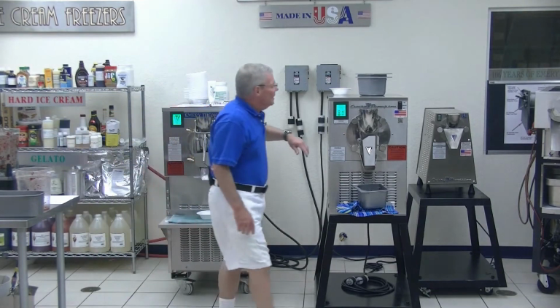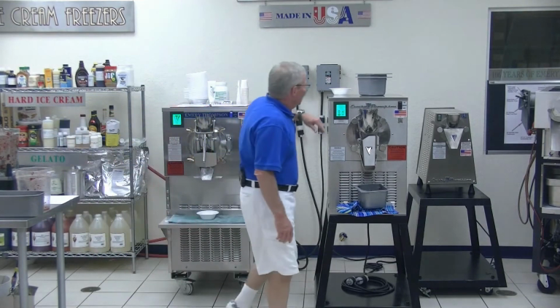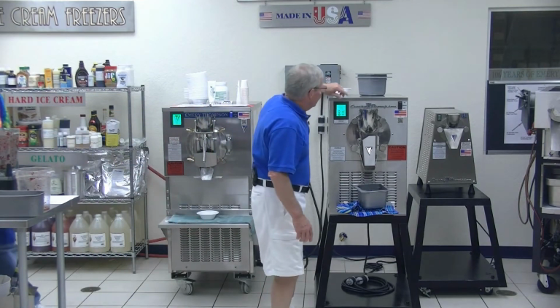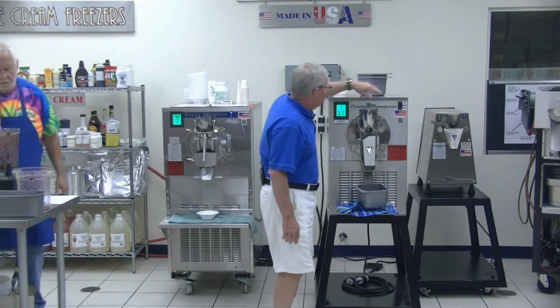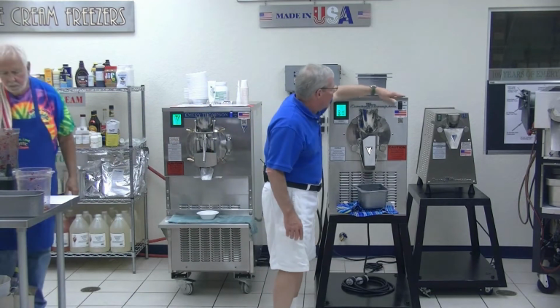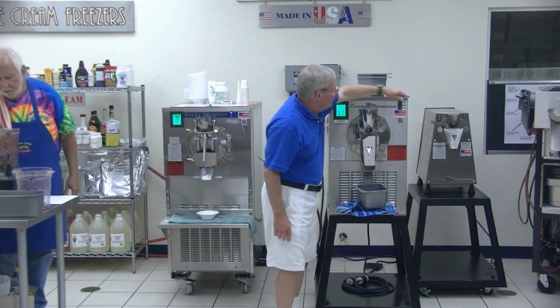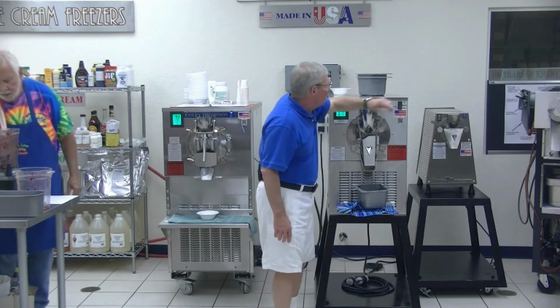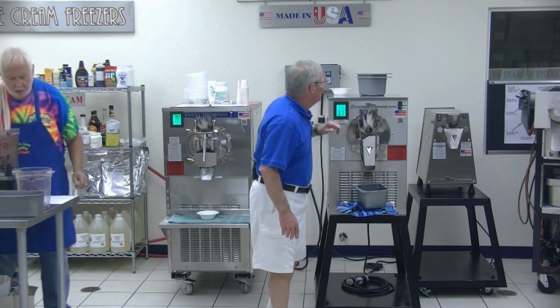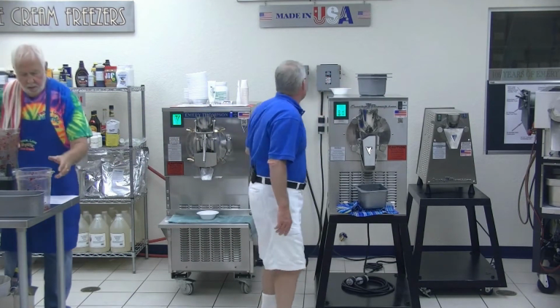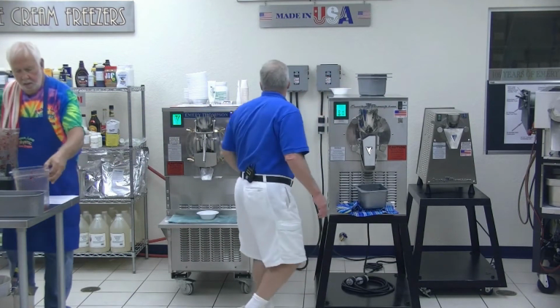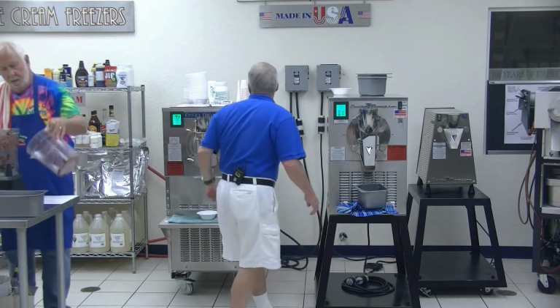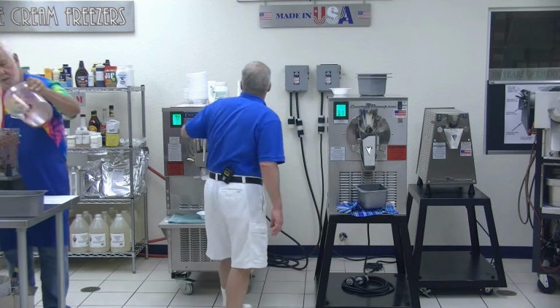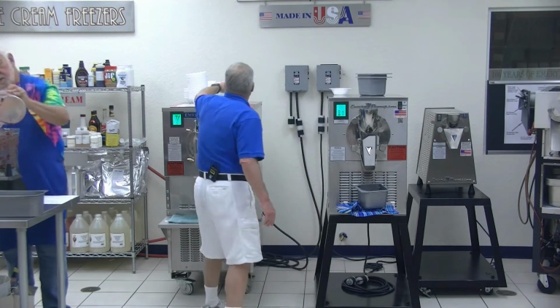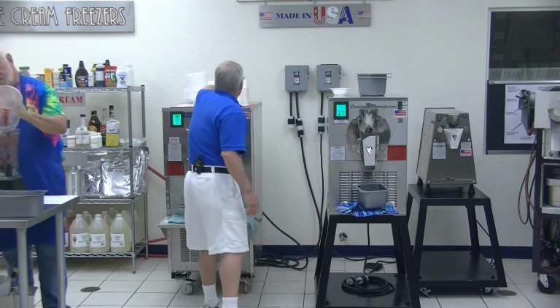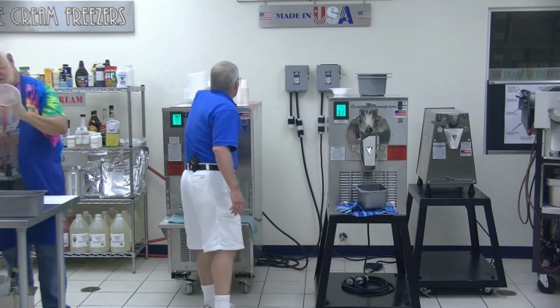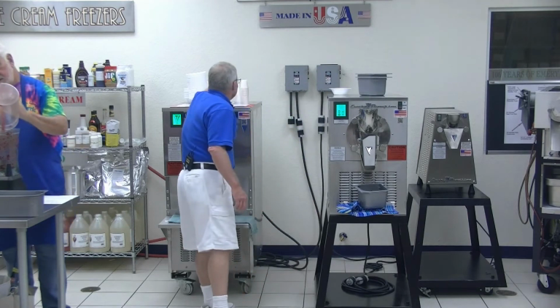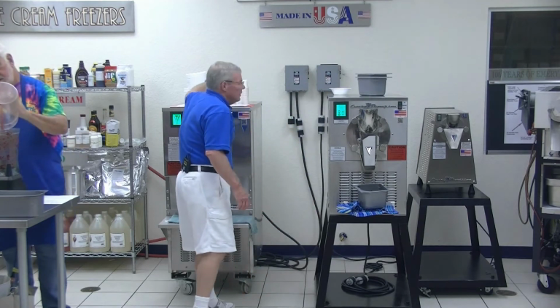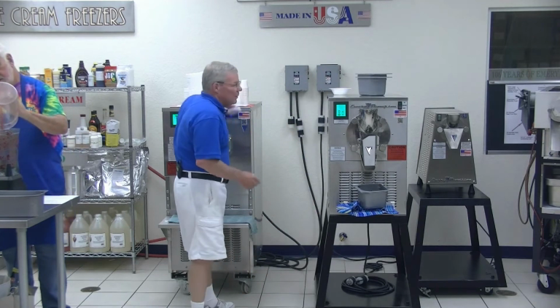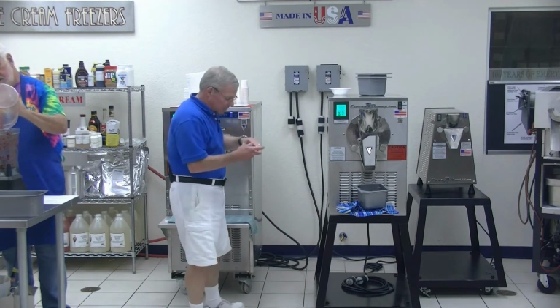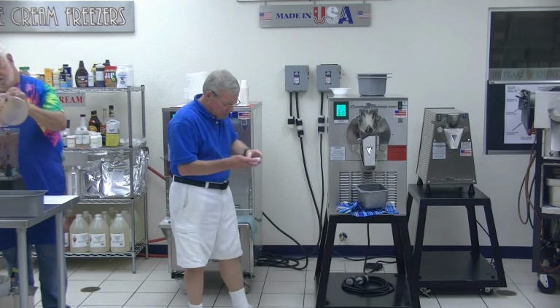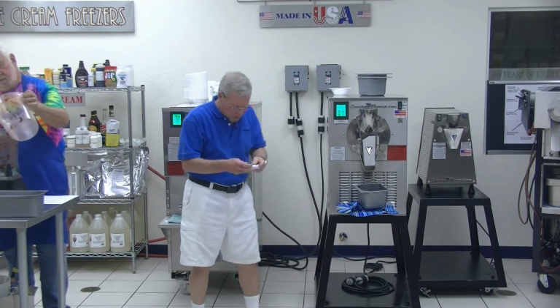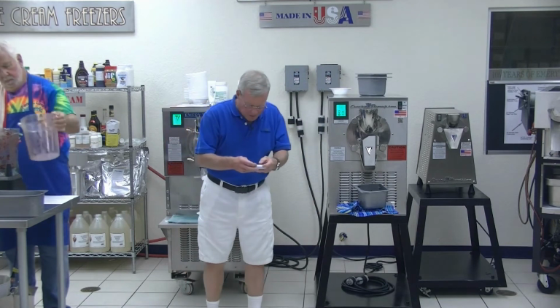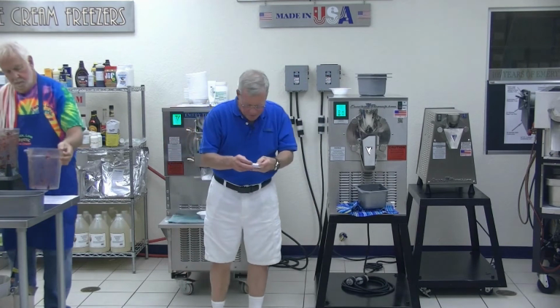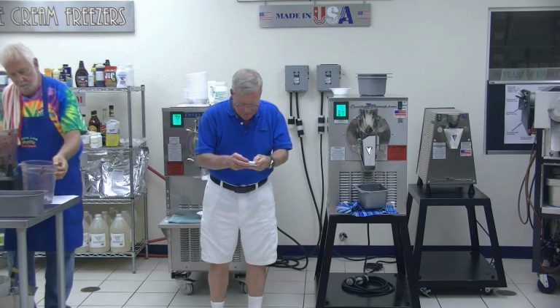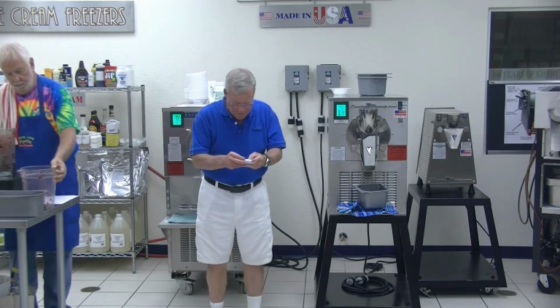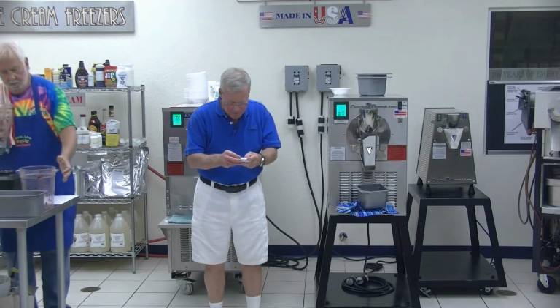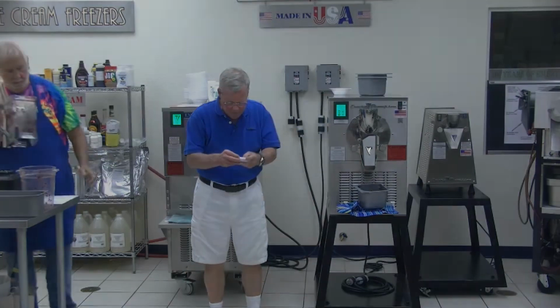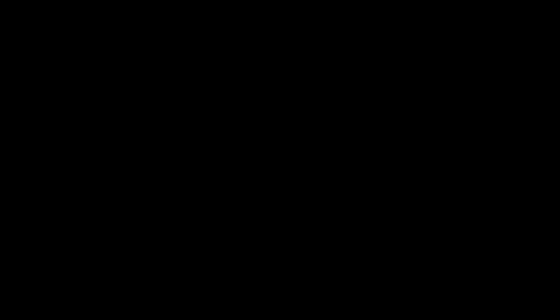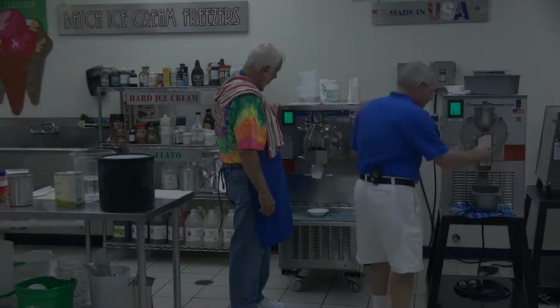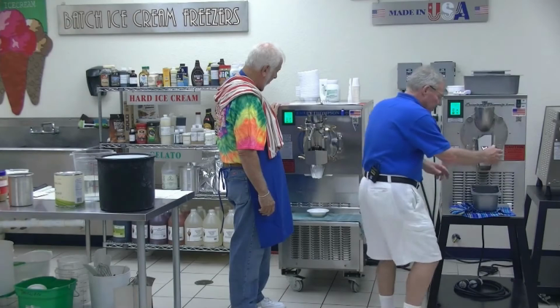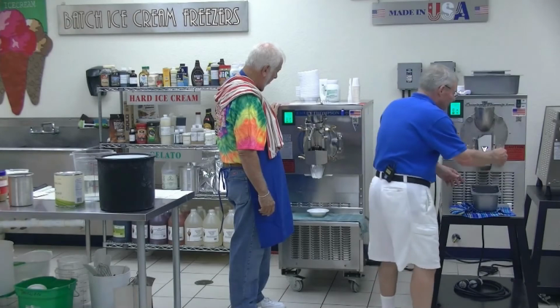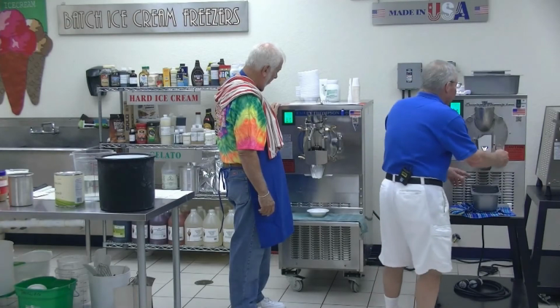The boss is giving it the okay. We're going to turn on the refrigeration and set the timer for 12 minutes. Let's see what we got here.